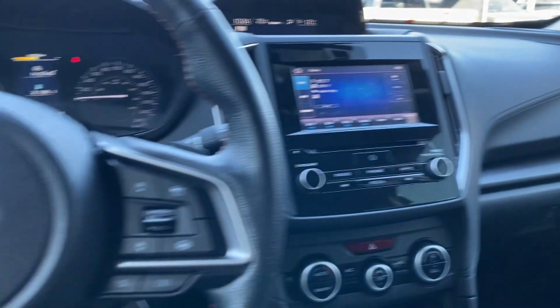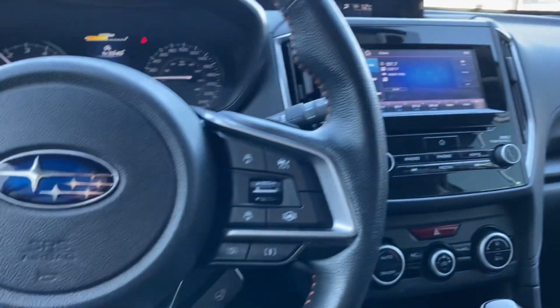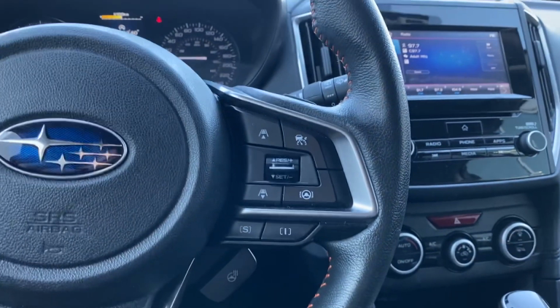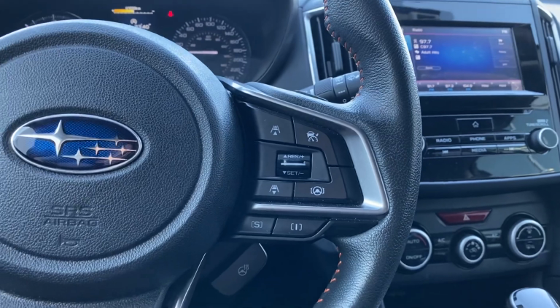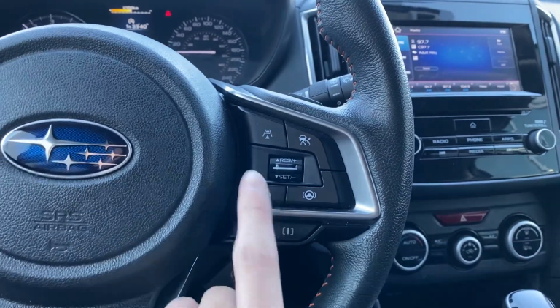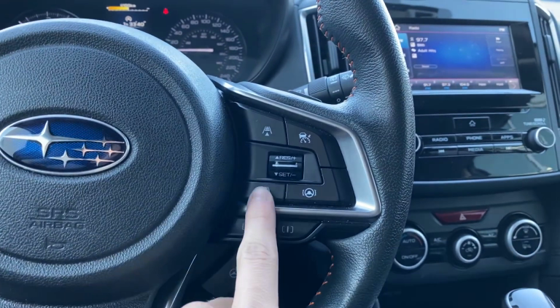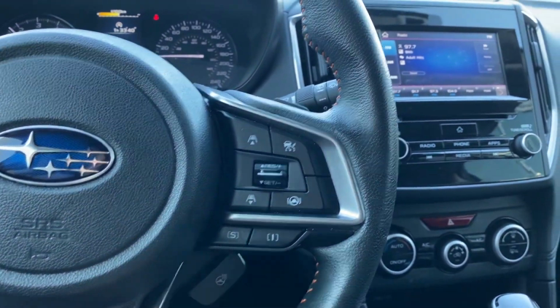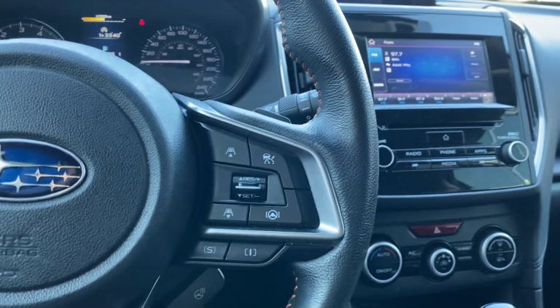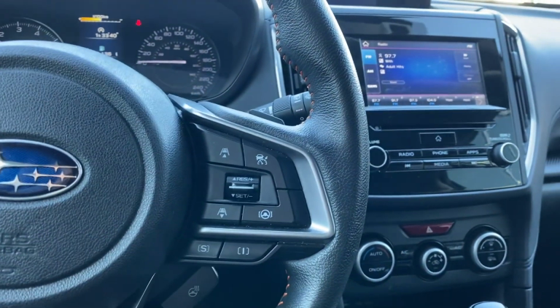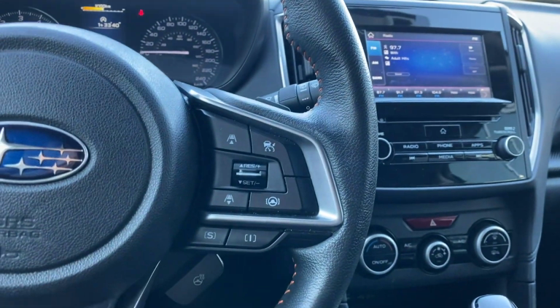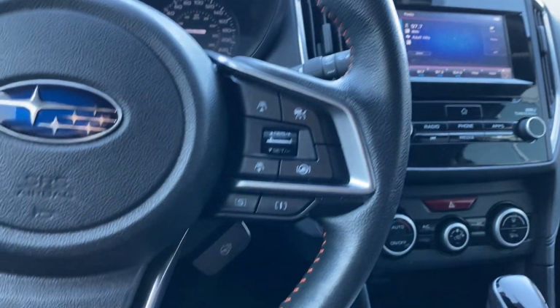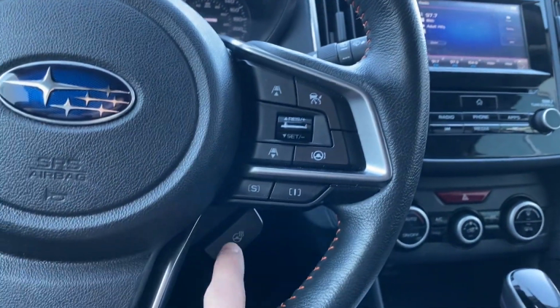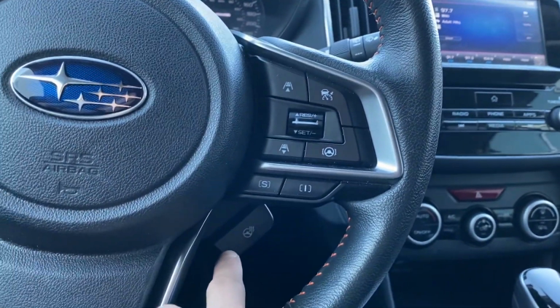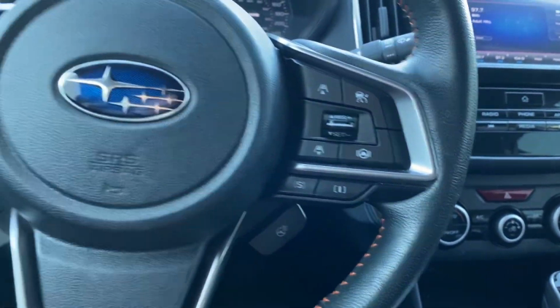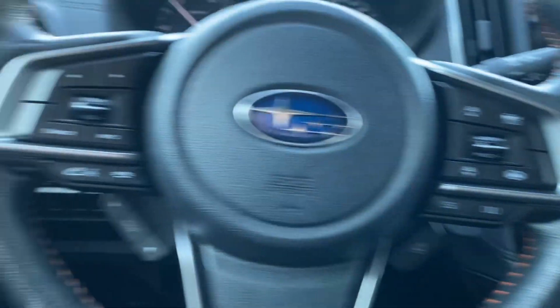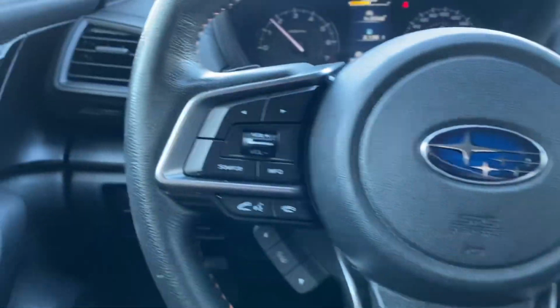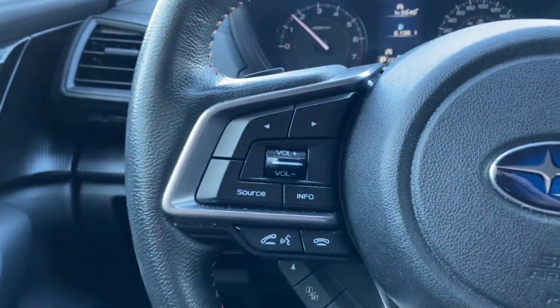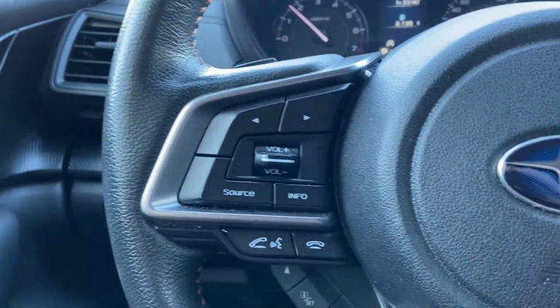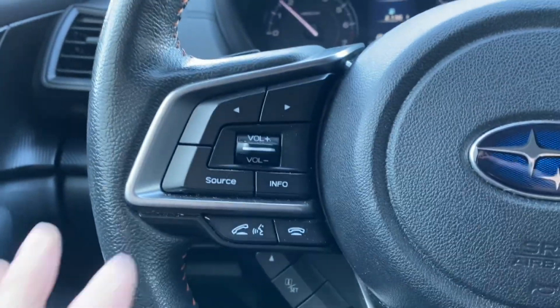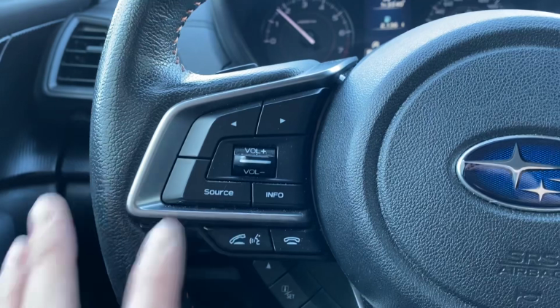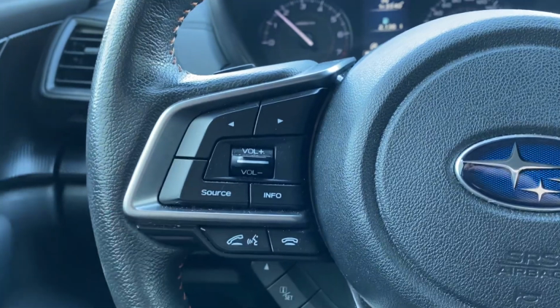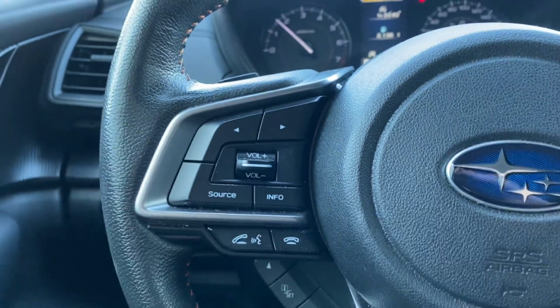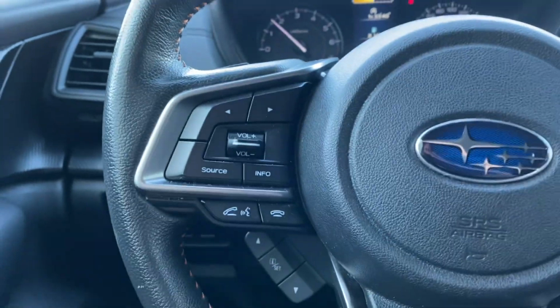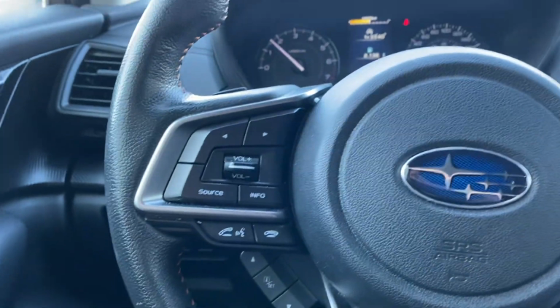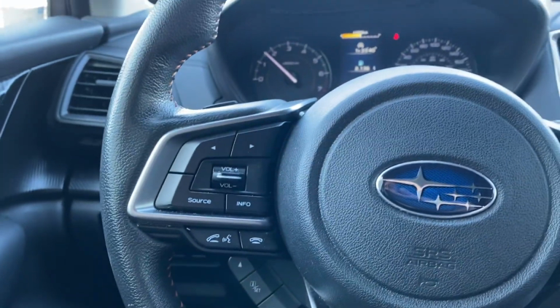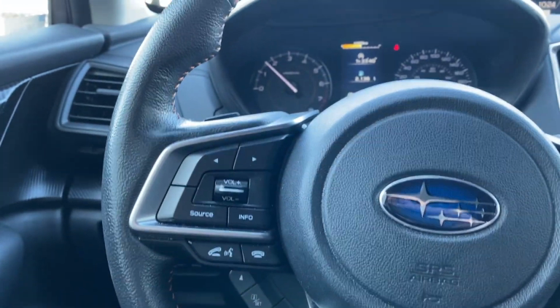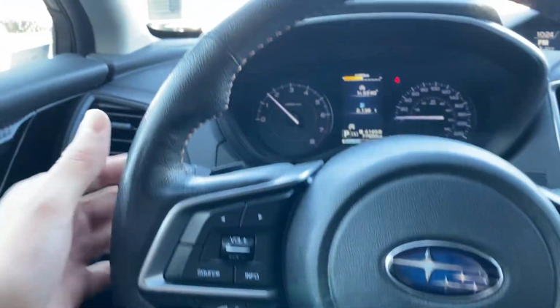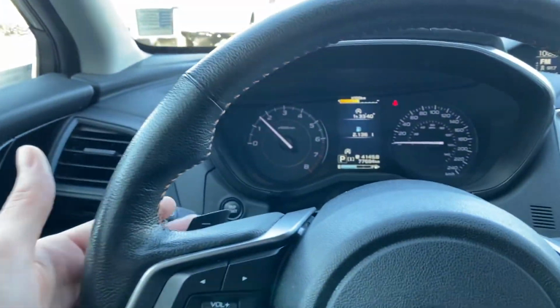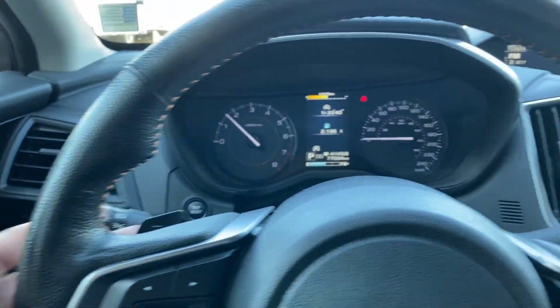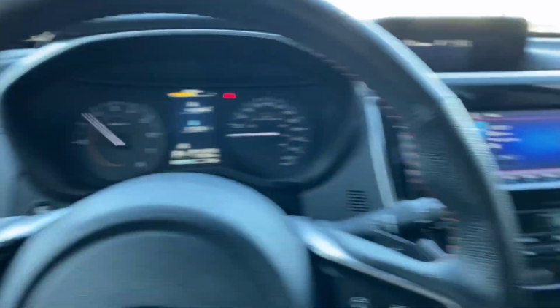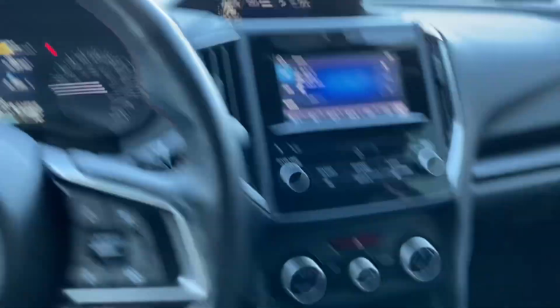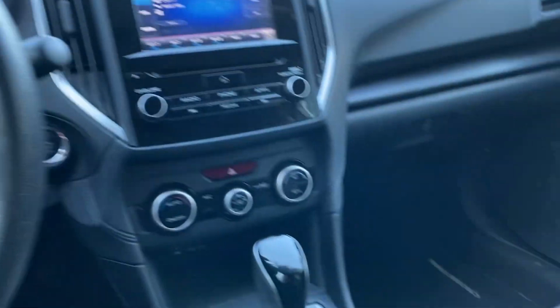You do have adaptive cruise control and a heated steering wheel. There are all your voice controls for your hands-free. It does have some paddle shifters as well.